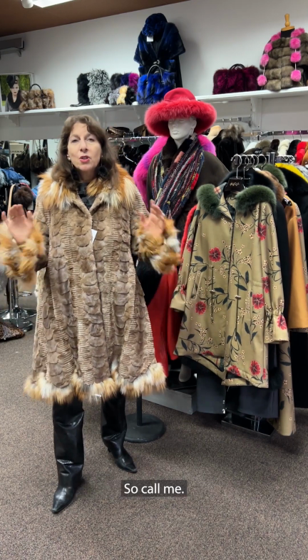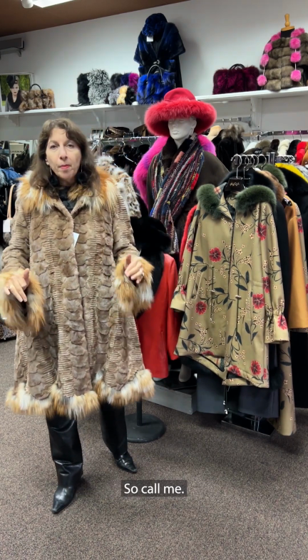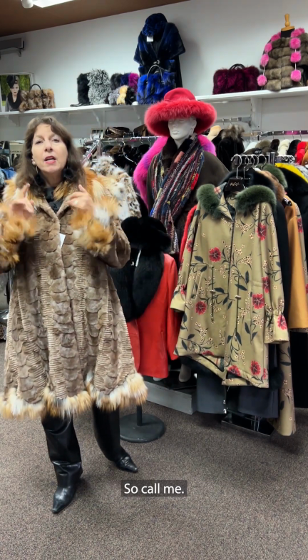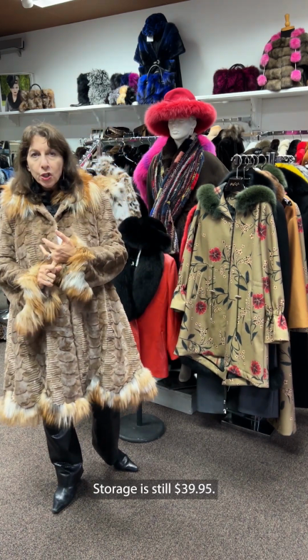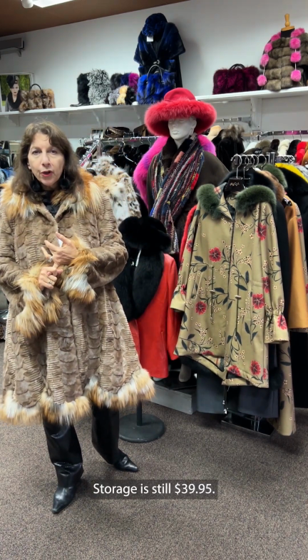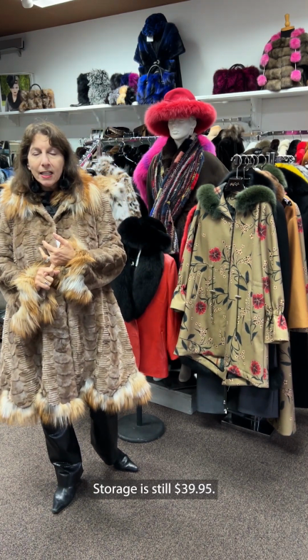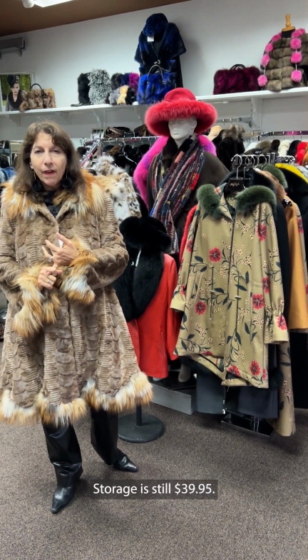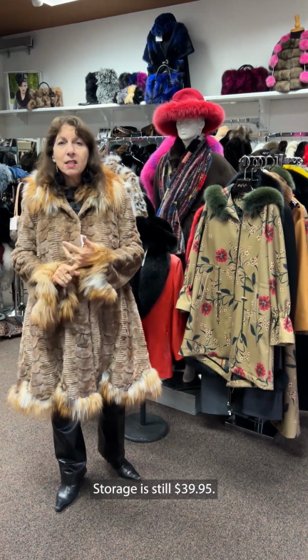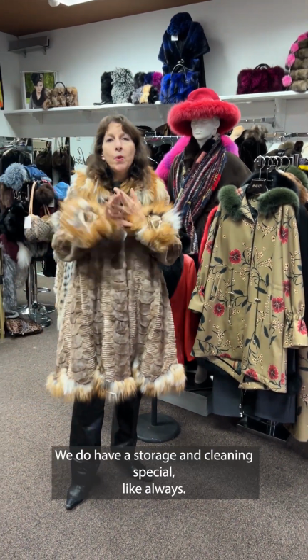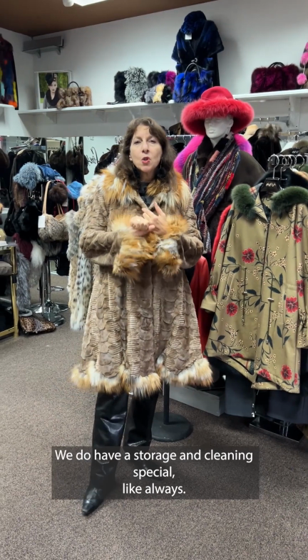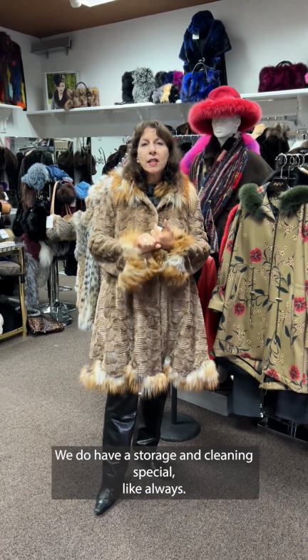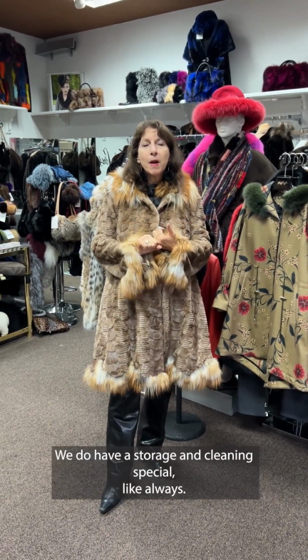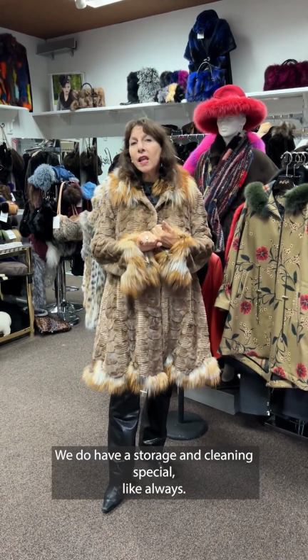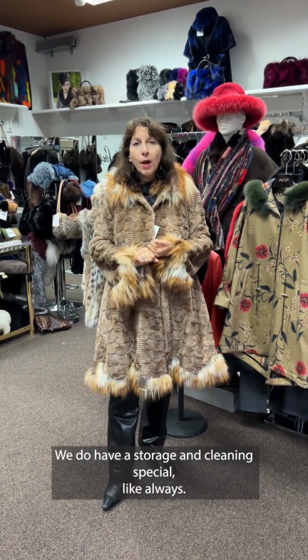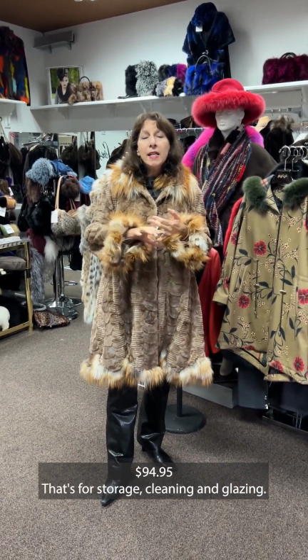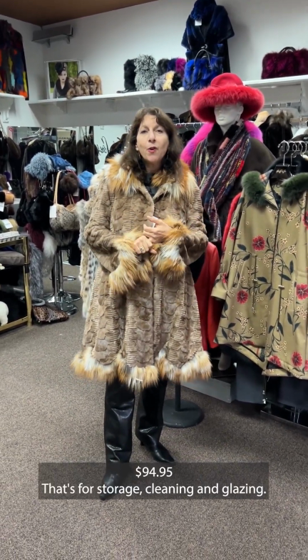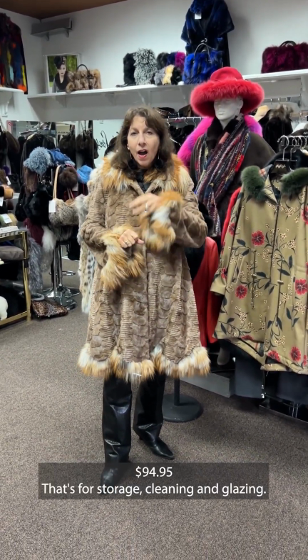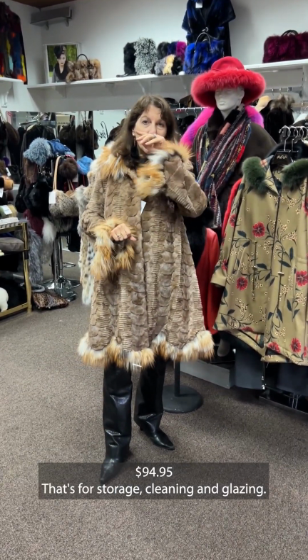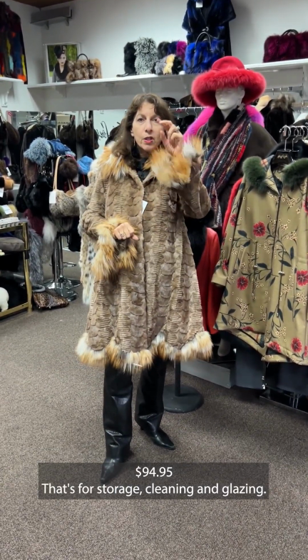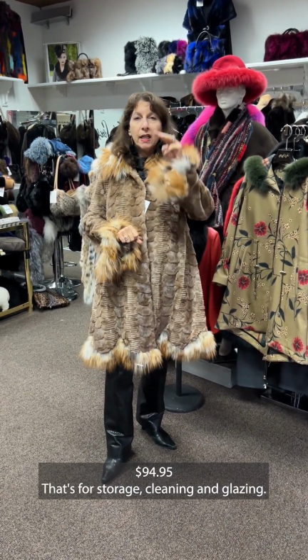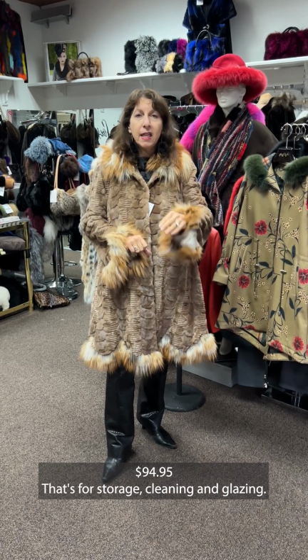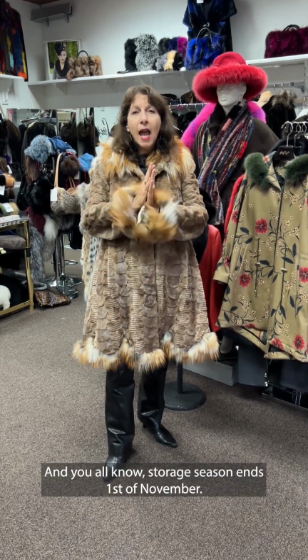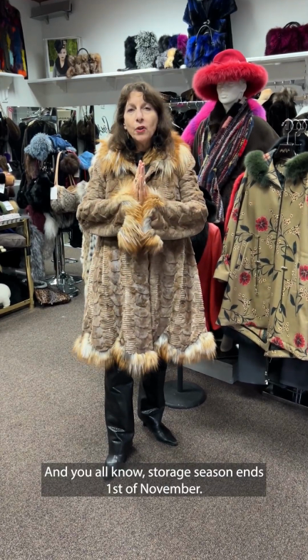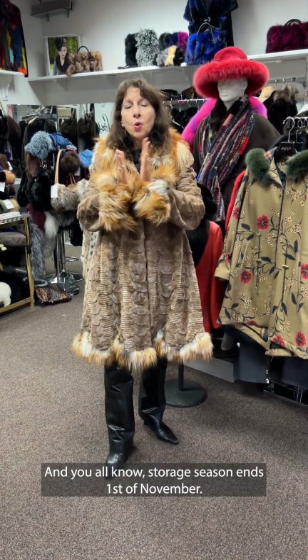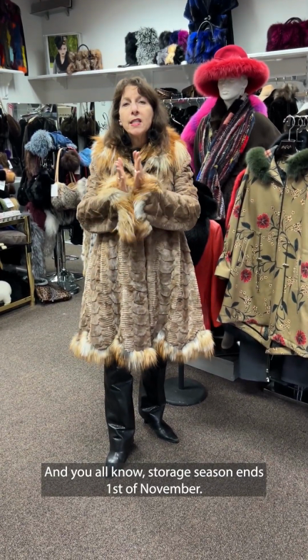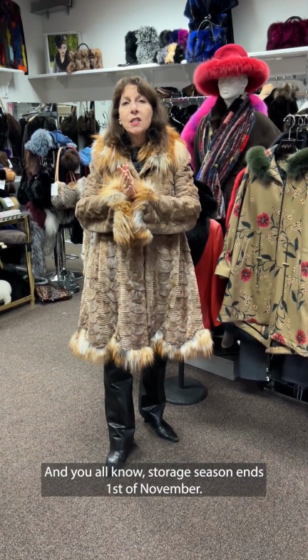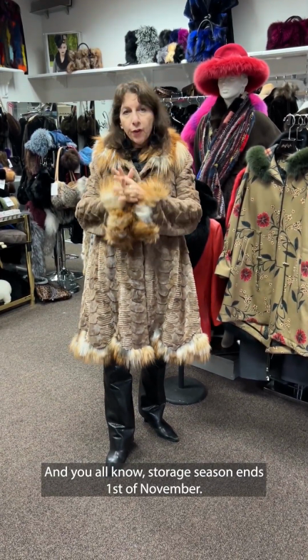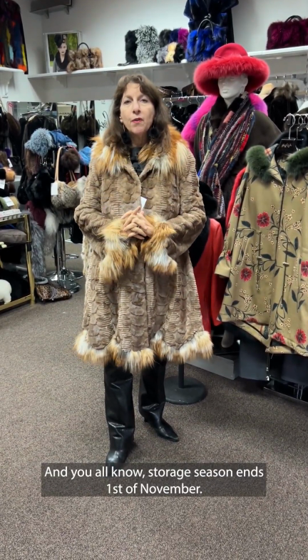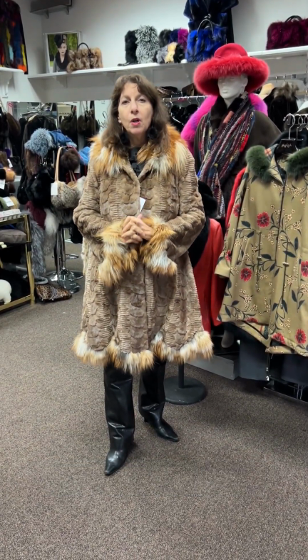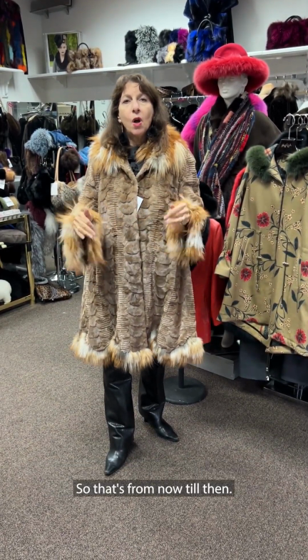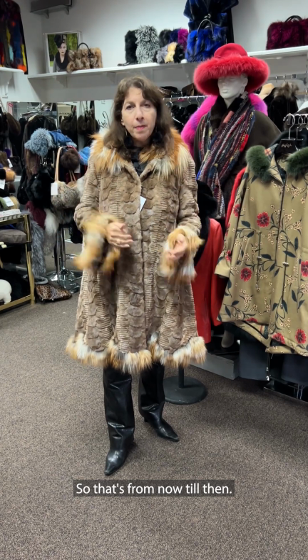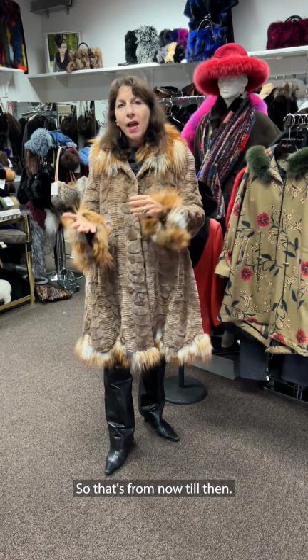So call me — 210-820-3877 — and reserve your five spaces, your three spaces, whatever you need. Storage is still $39.95. We do have a storage and cleaning special, like always, at $94.95 — that's for storage, cleaning, and glazing. Storage season ends the 1st of November, so that's from now until then. It averages about $5 a month.